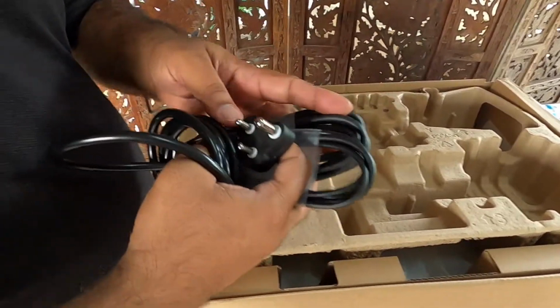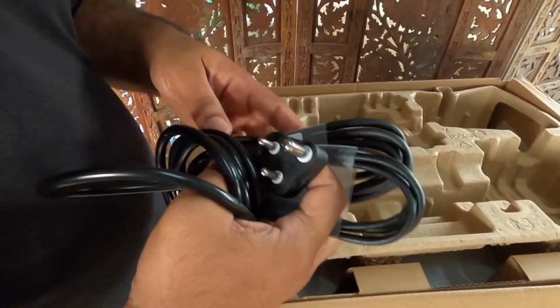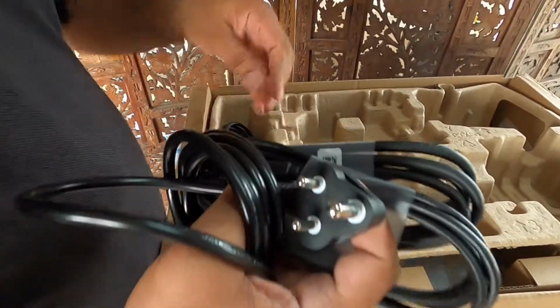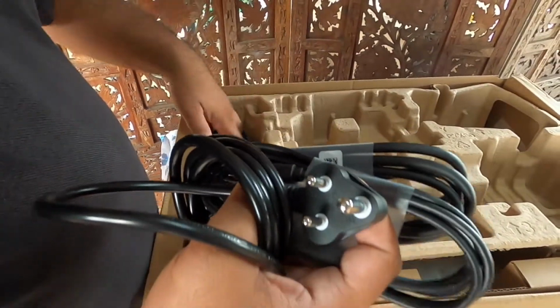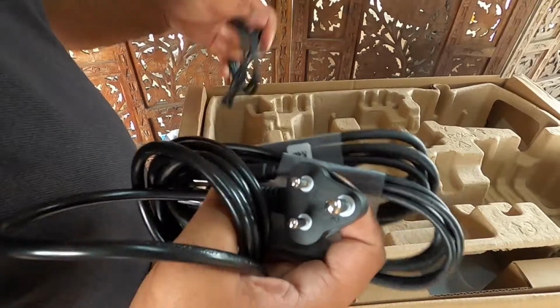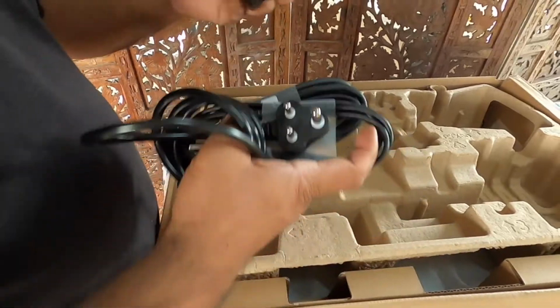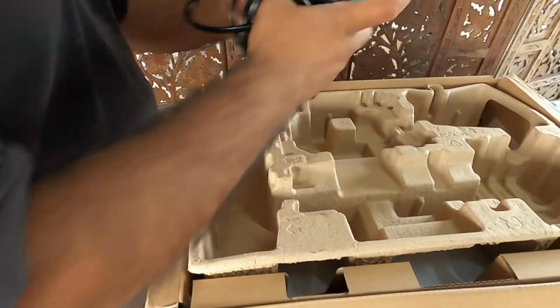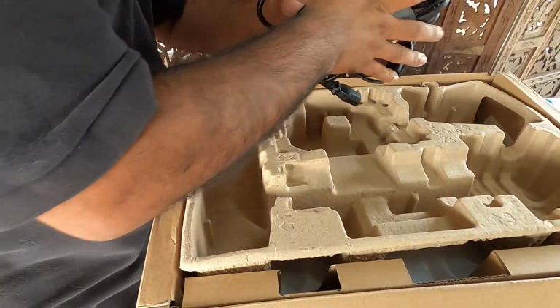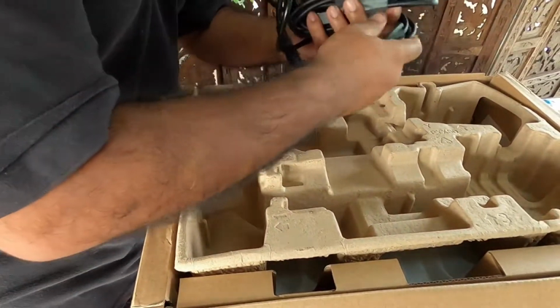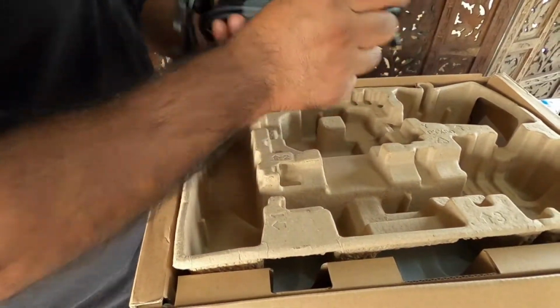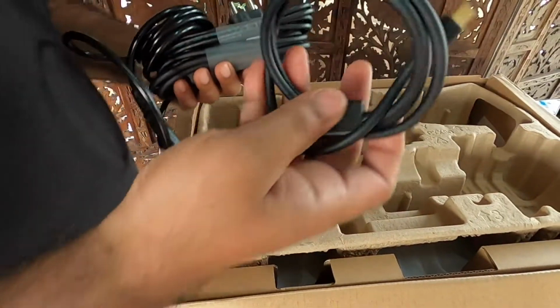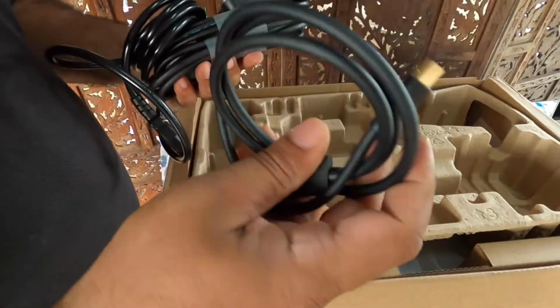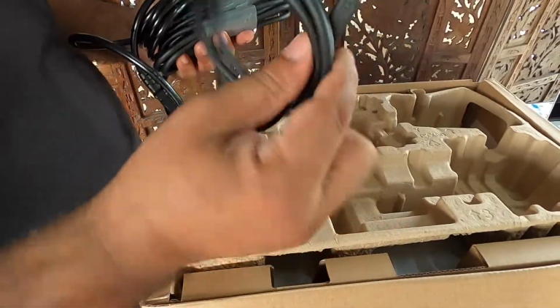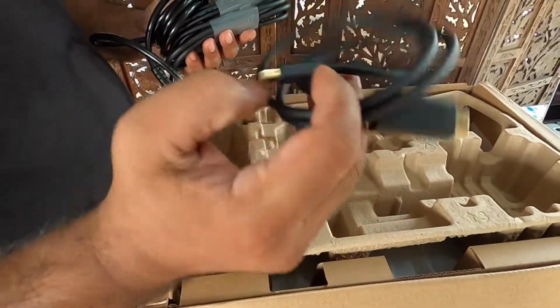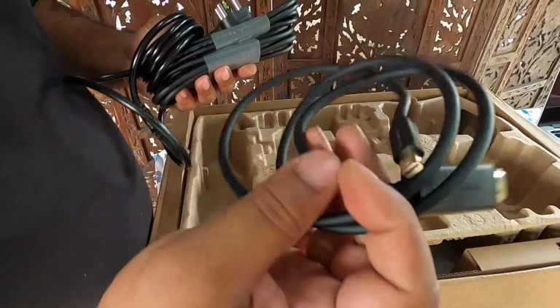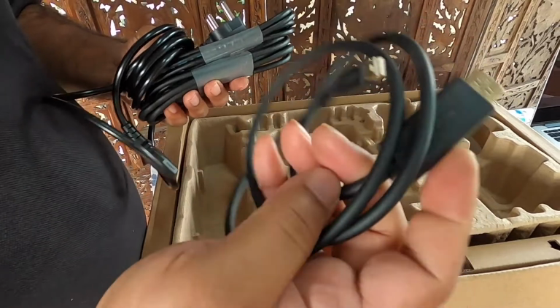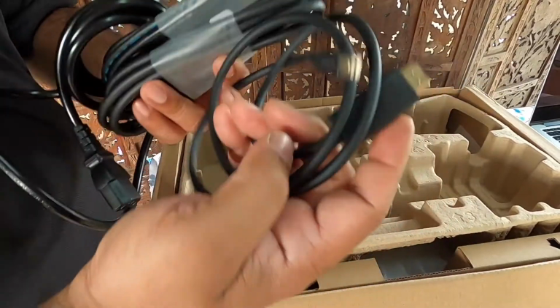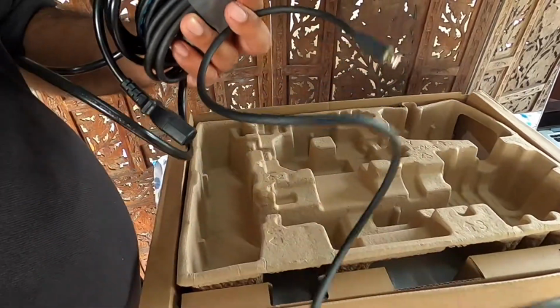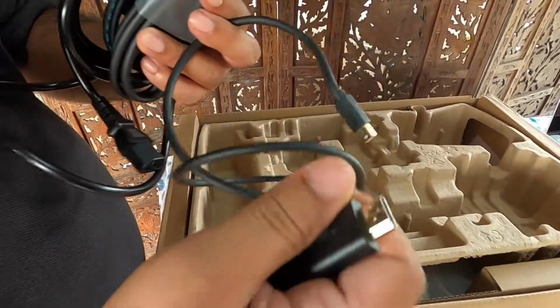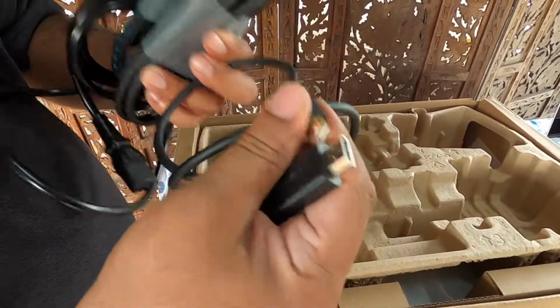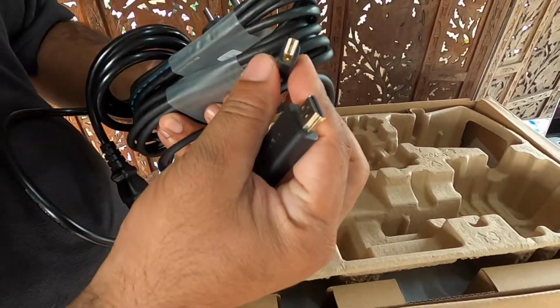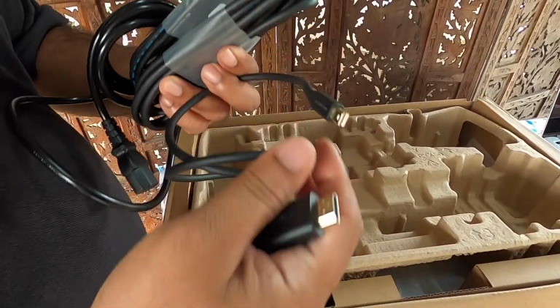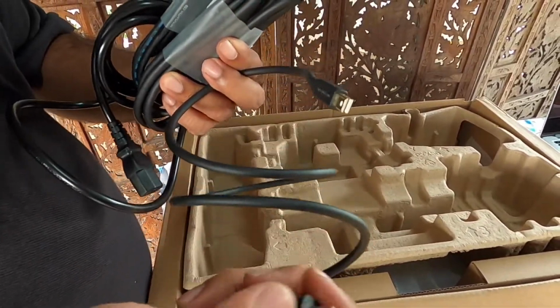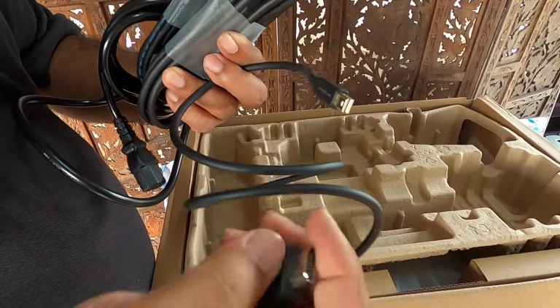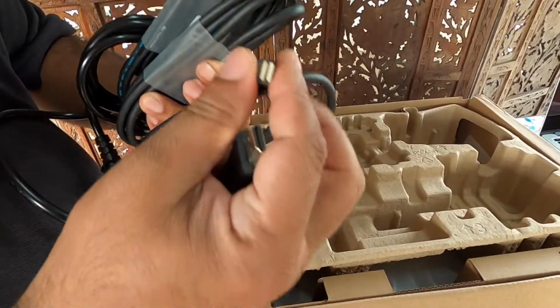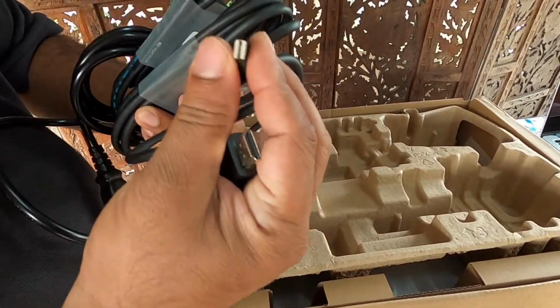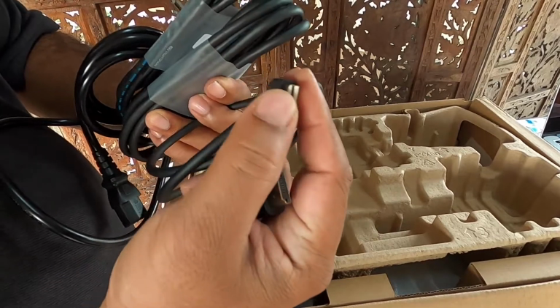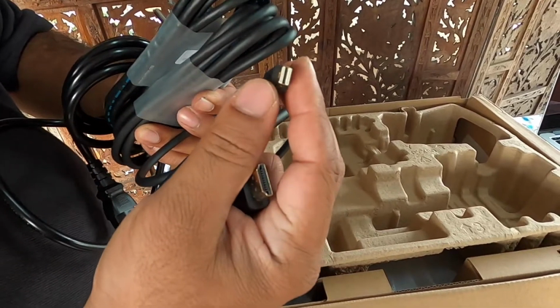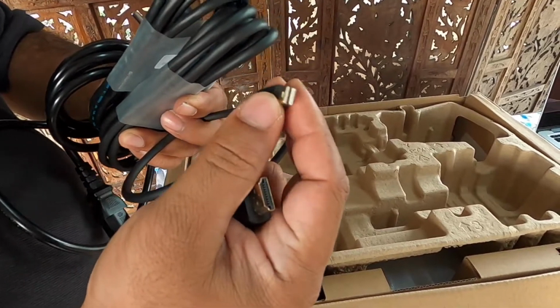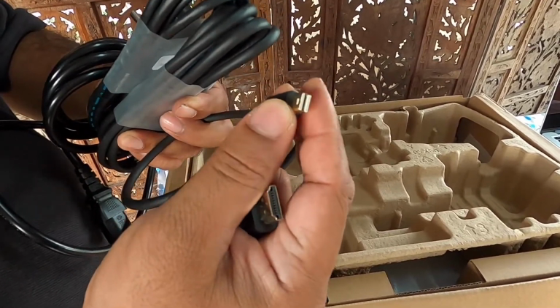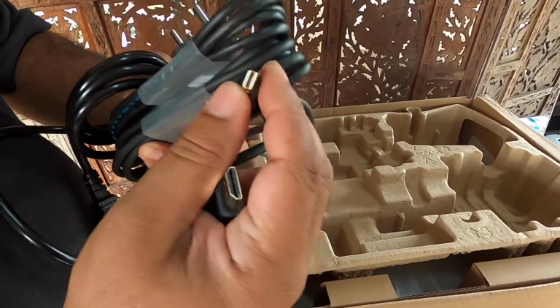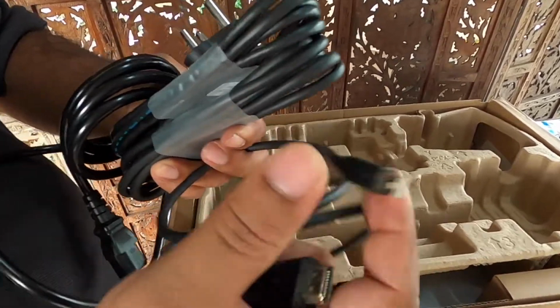There is no HDMI cable available in this product; we have to buy it separately. This is the cable we are going to use to connect to the Mac — this is called the mini HDMI port, and this one is called Thunderbolt.